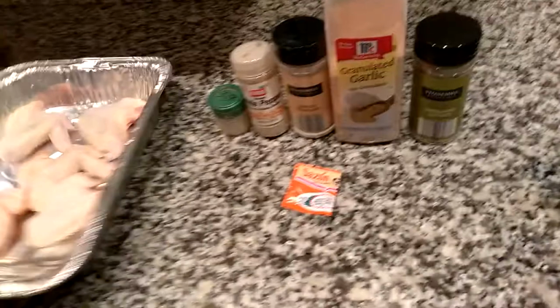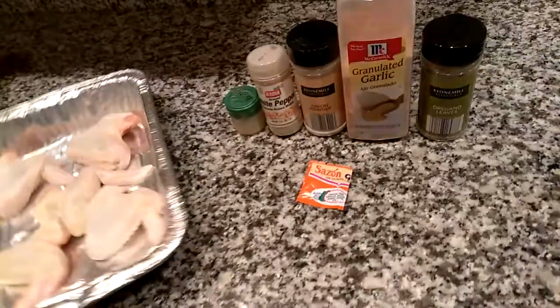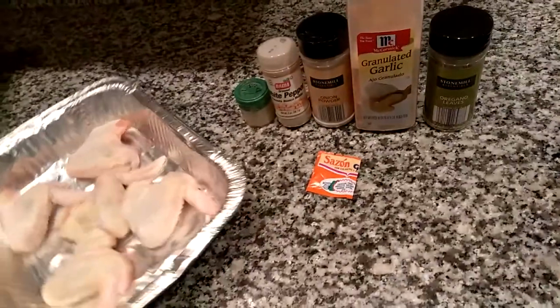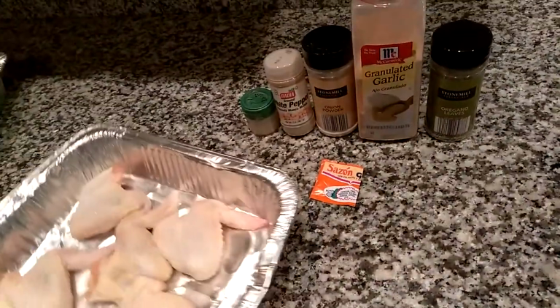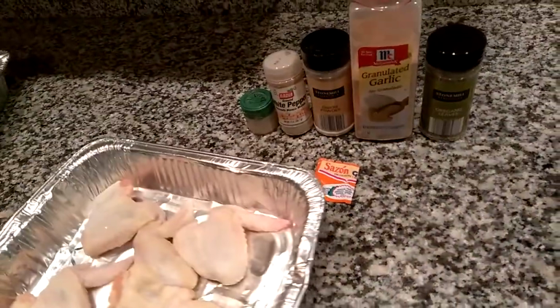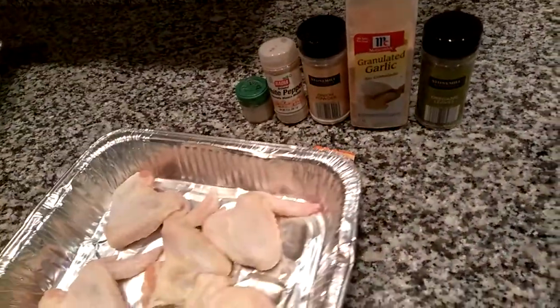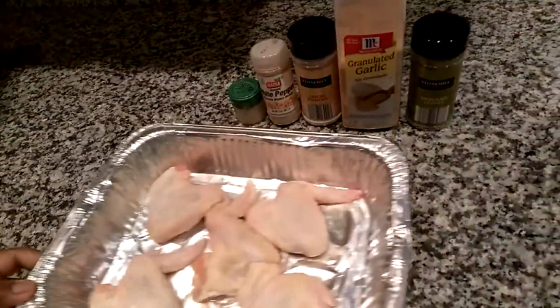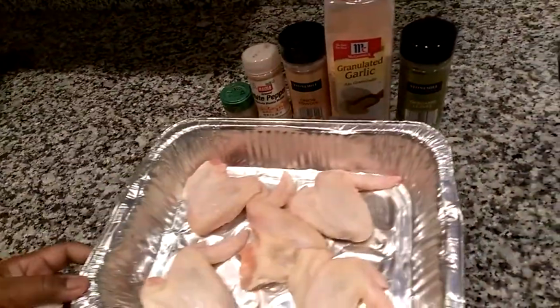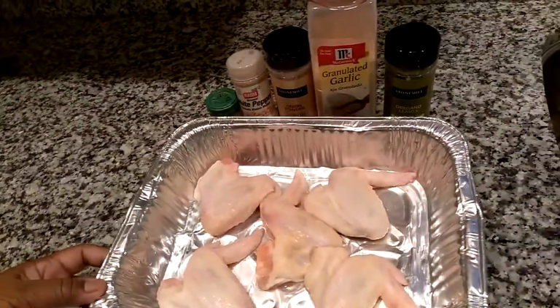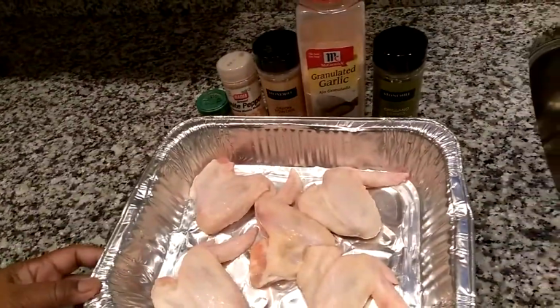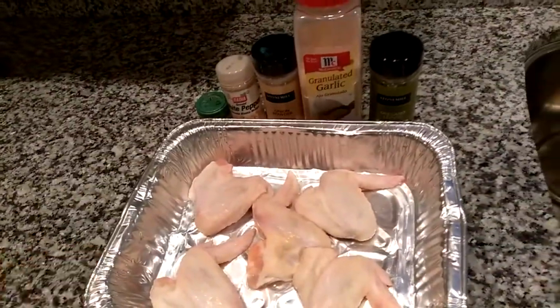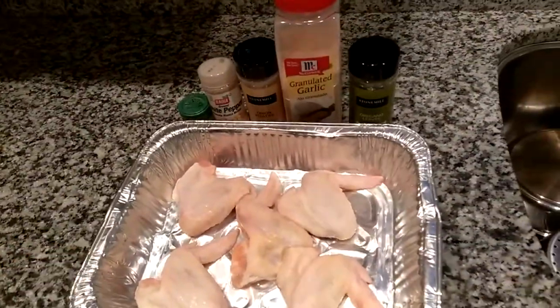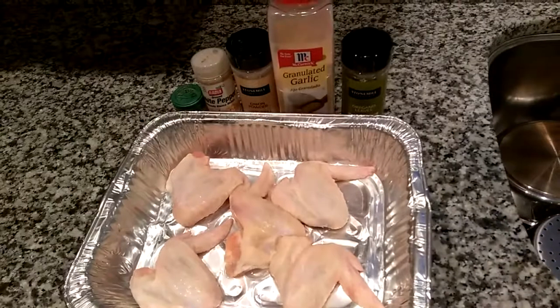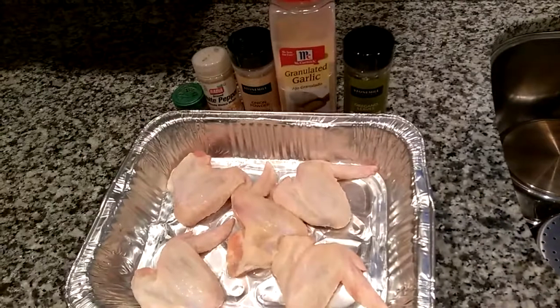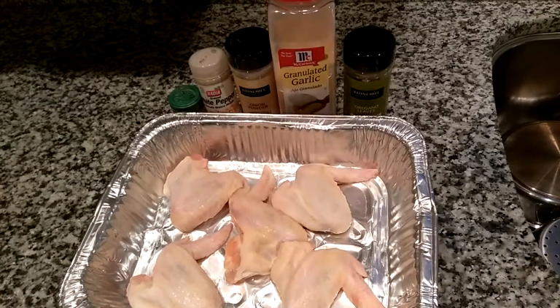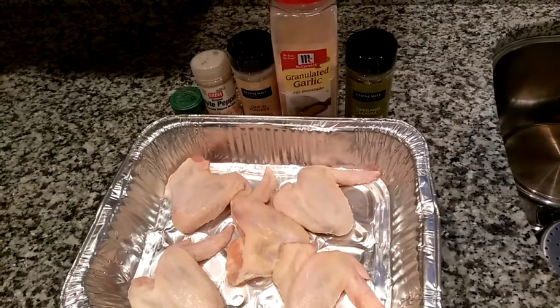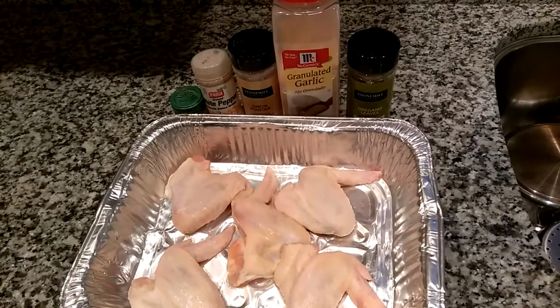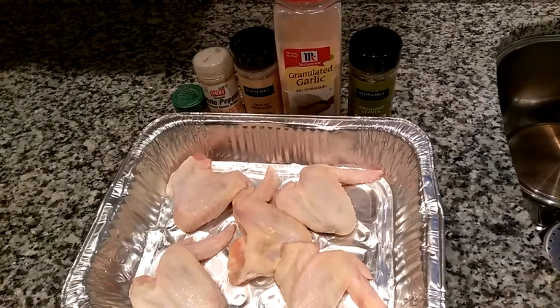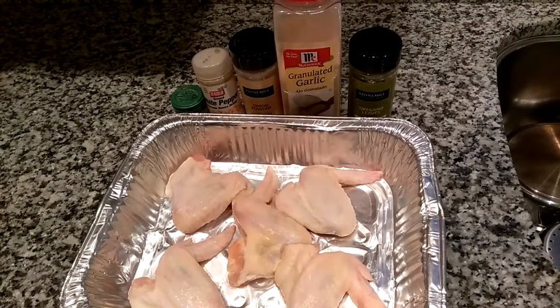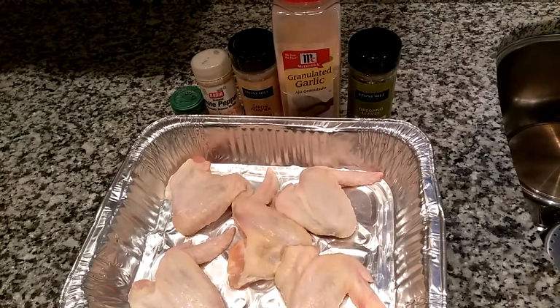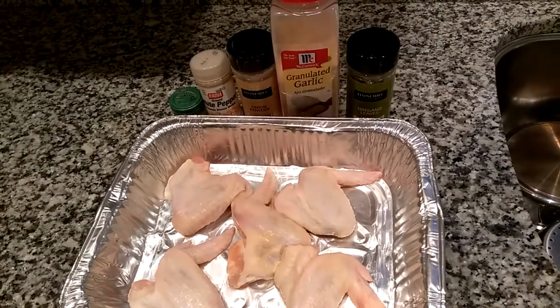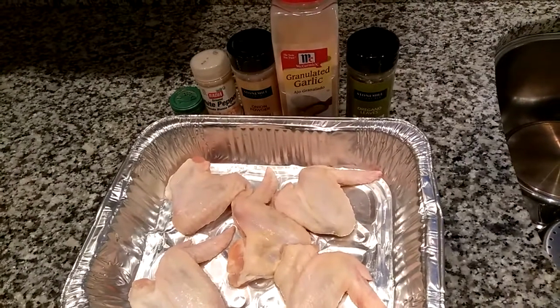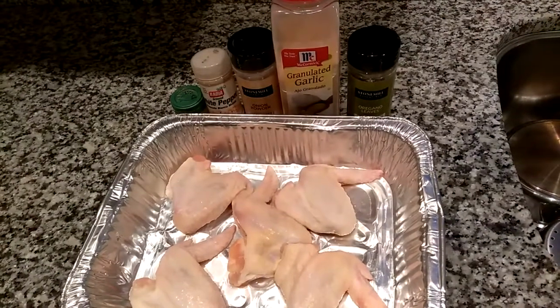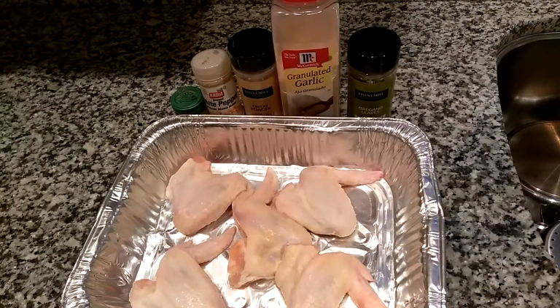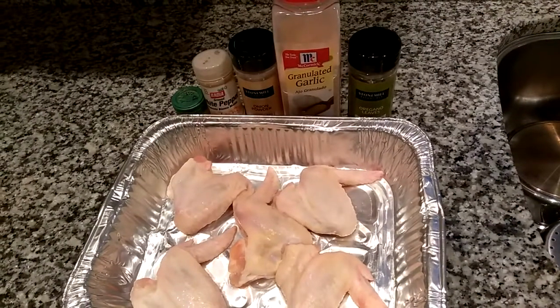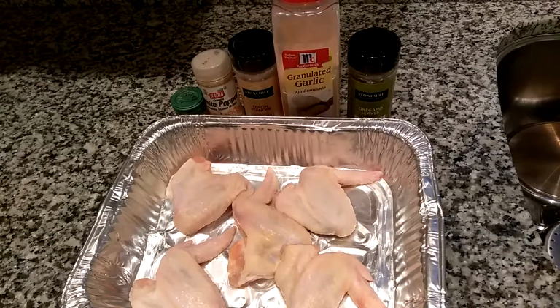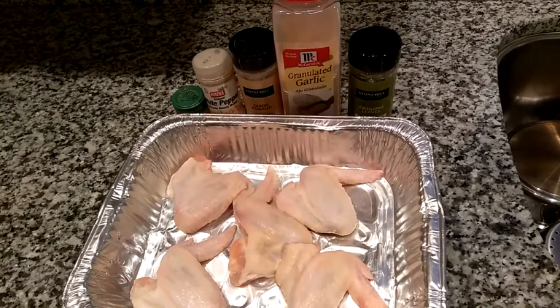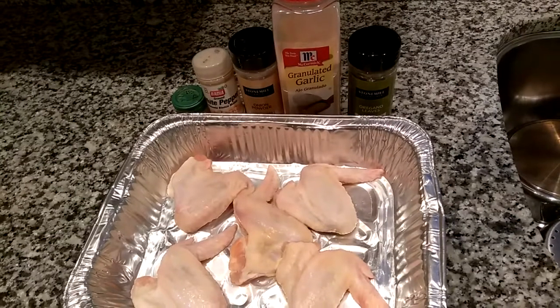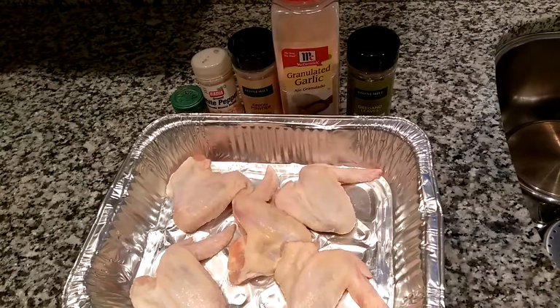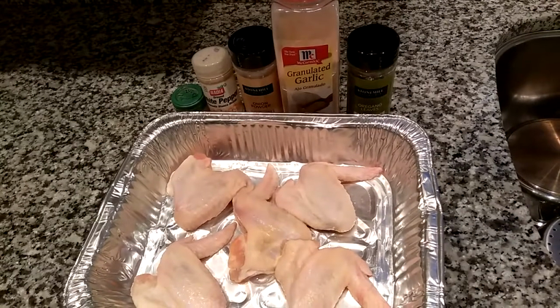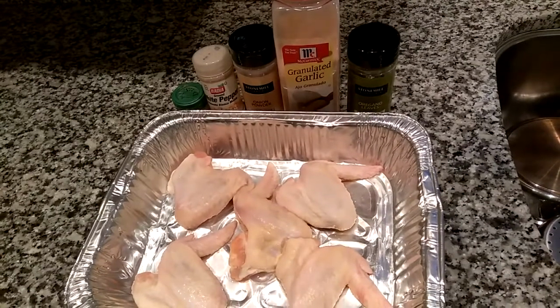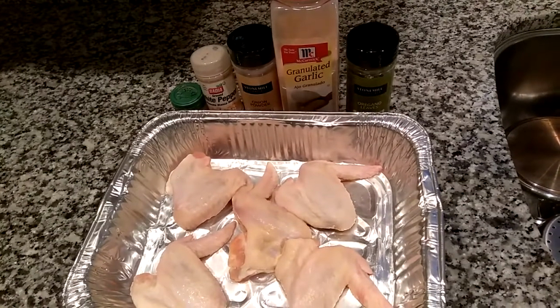Welcome back everyone to the Velvet Lounge cooking series. Today I wanted to show you quickly how I make my baked, almost crispy fried chicken wings.